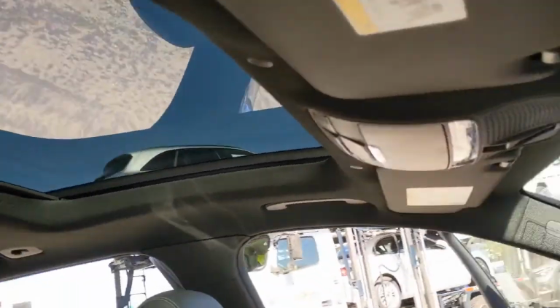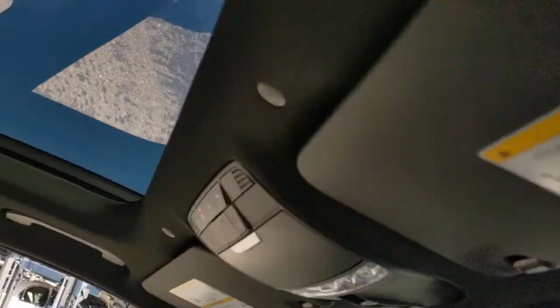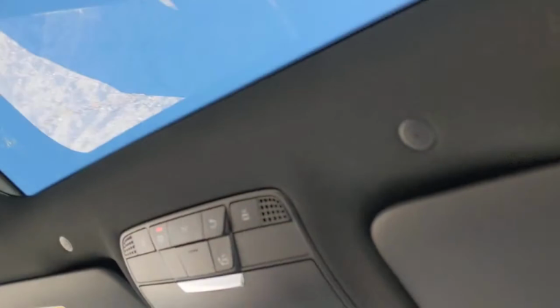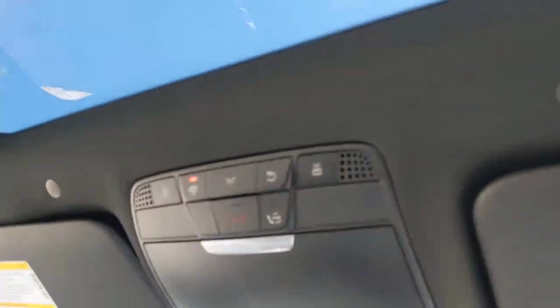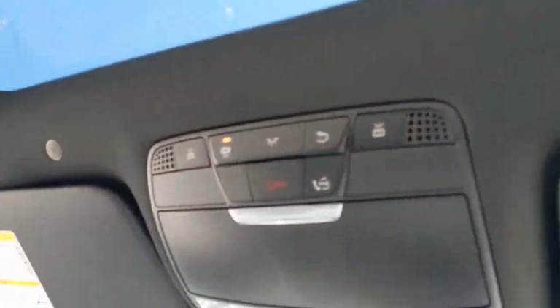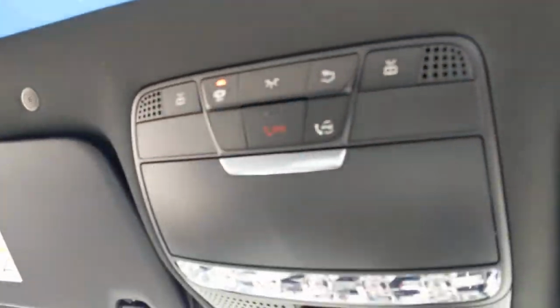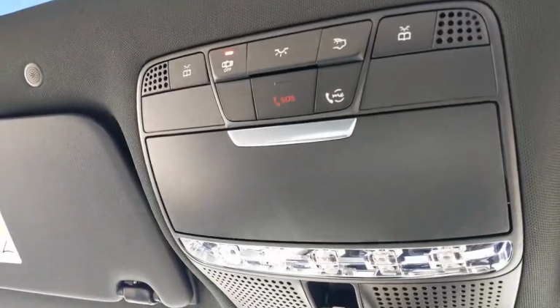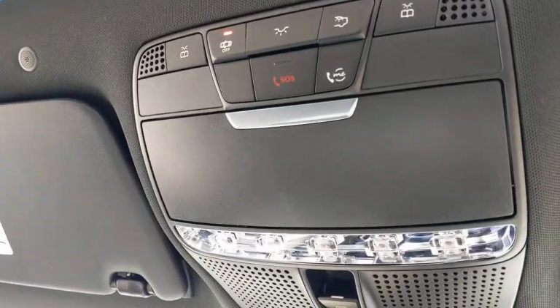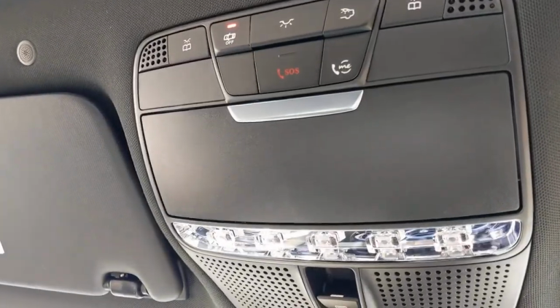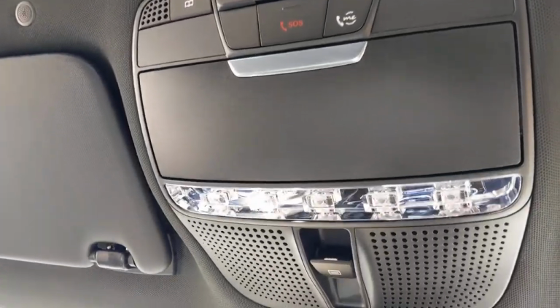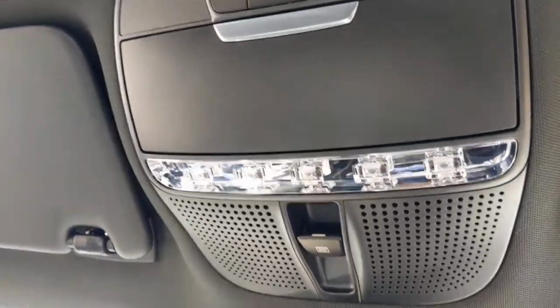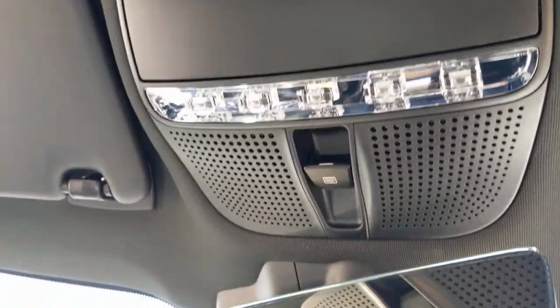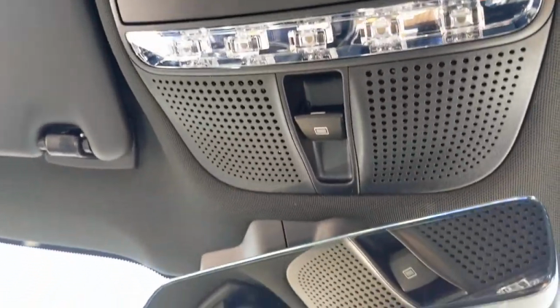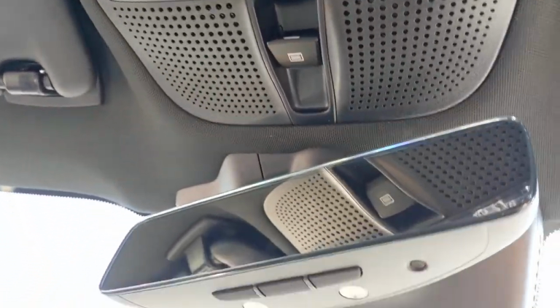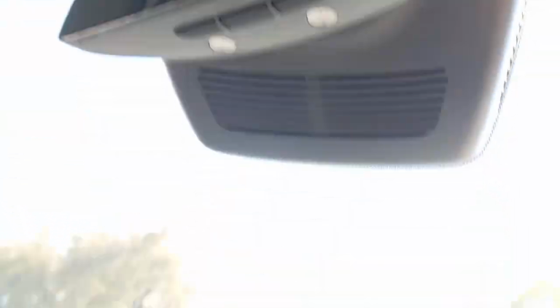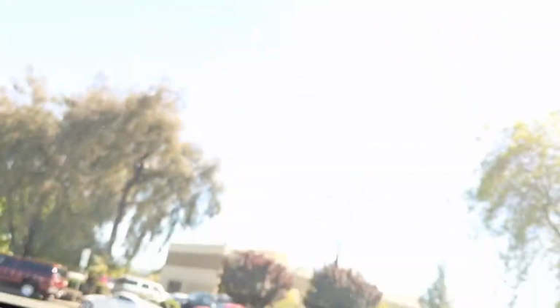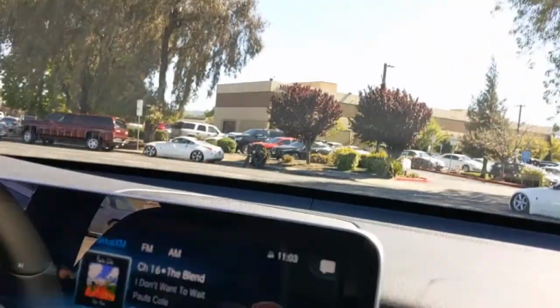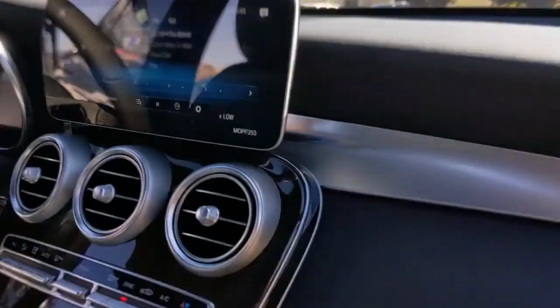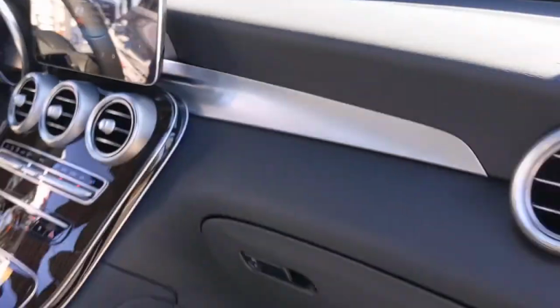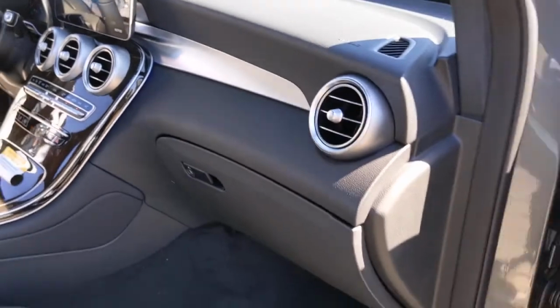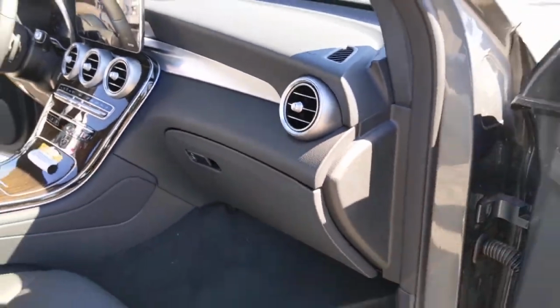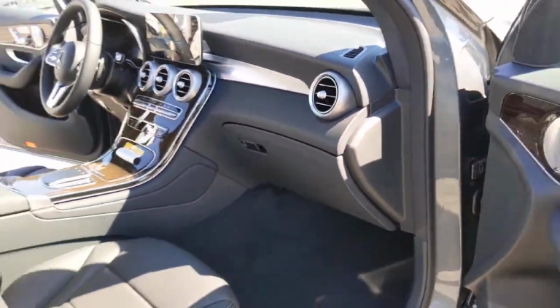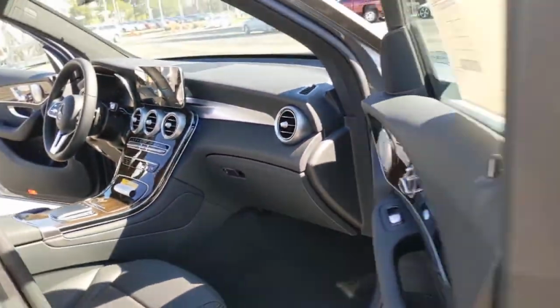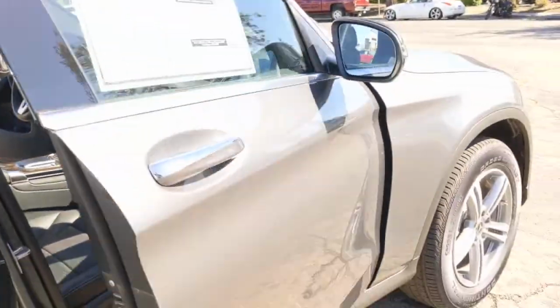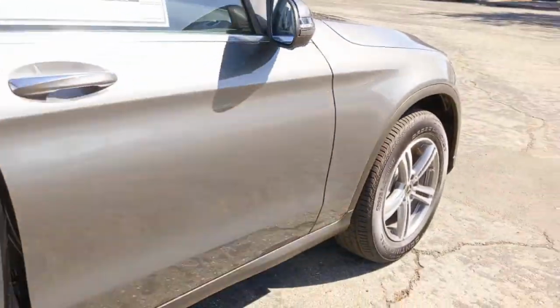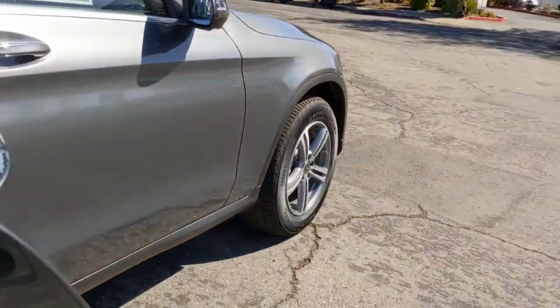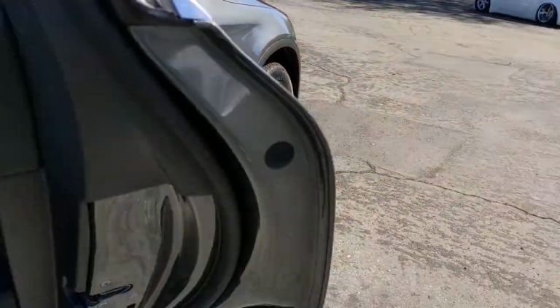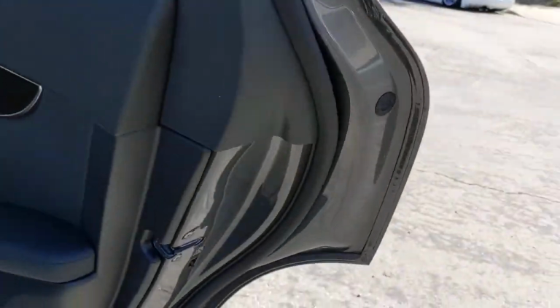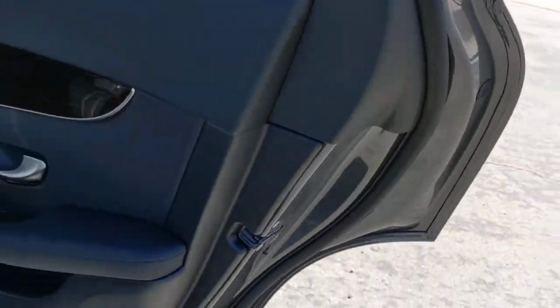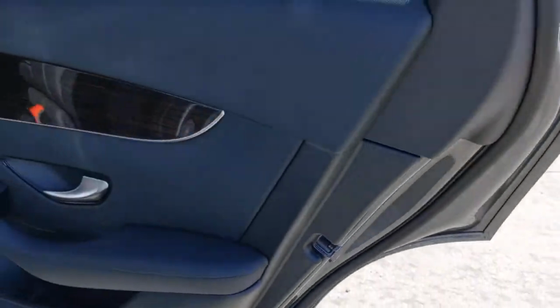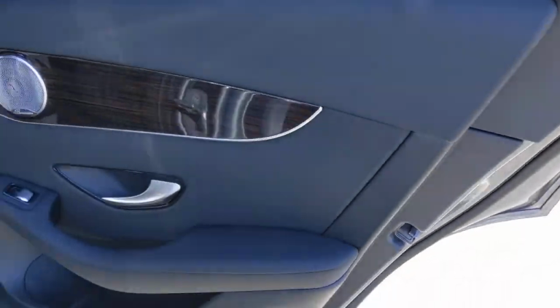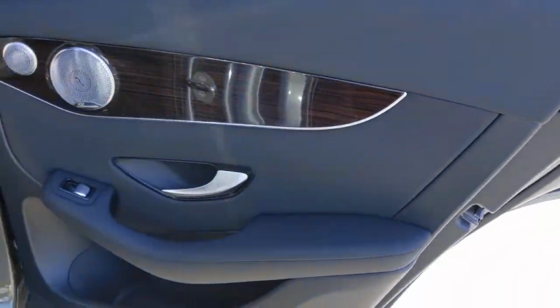You owe it to yourself to possess the genuine article. Get behind the wheel of this GLC 300 SUV. Our team will give you an outstanding test drive experience. Stop in today.